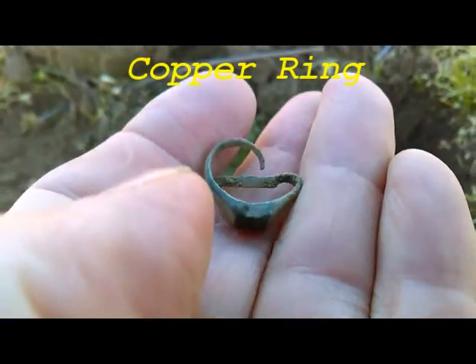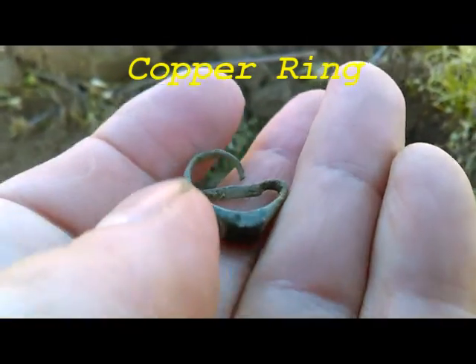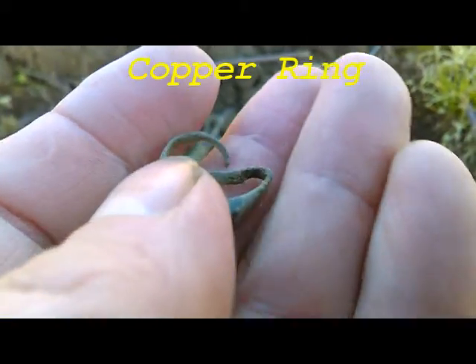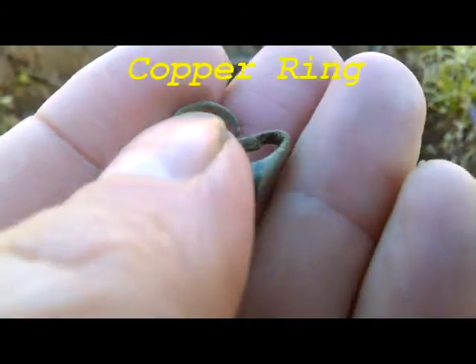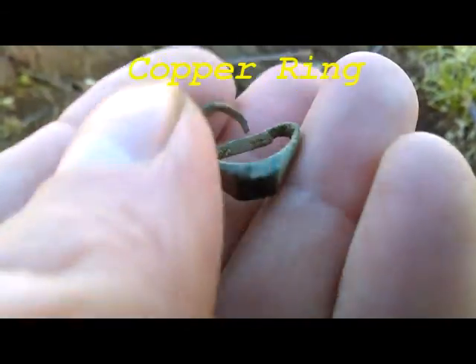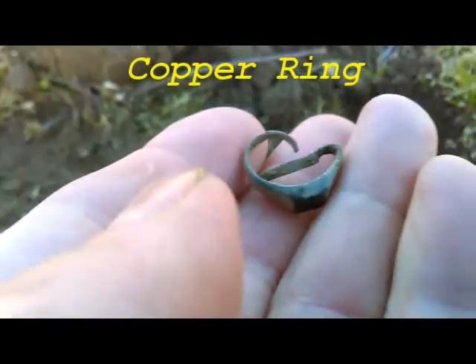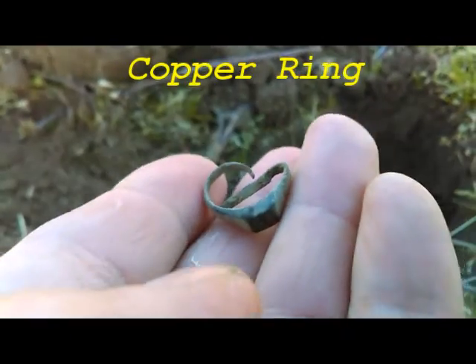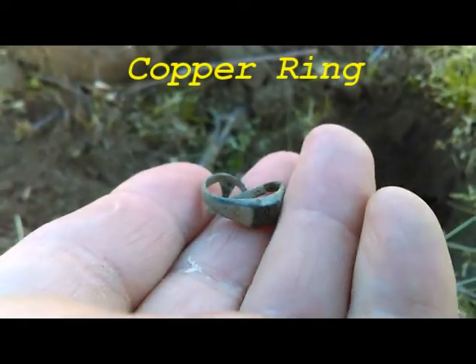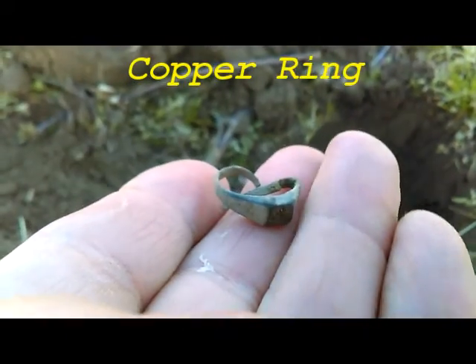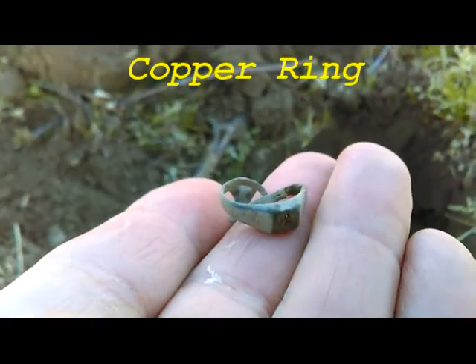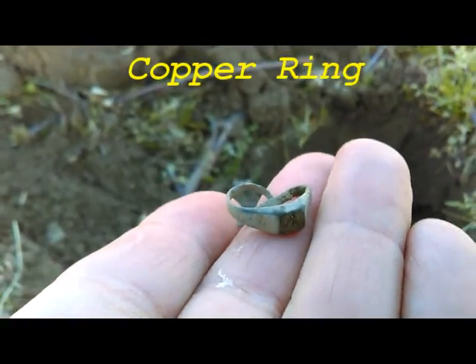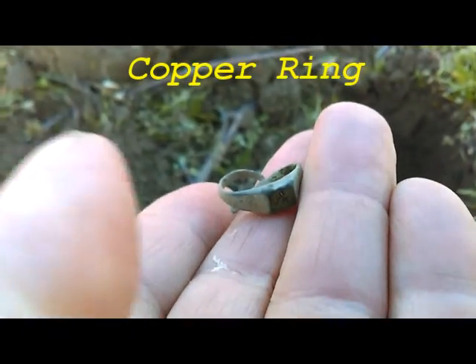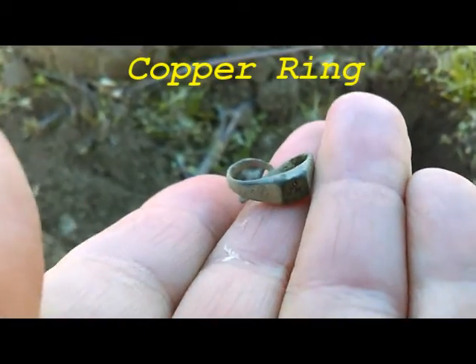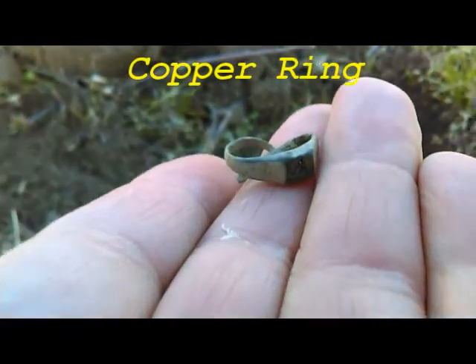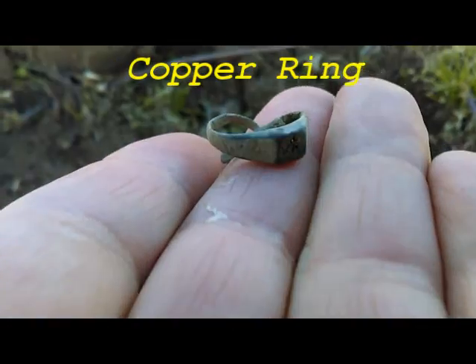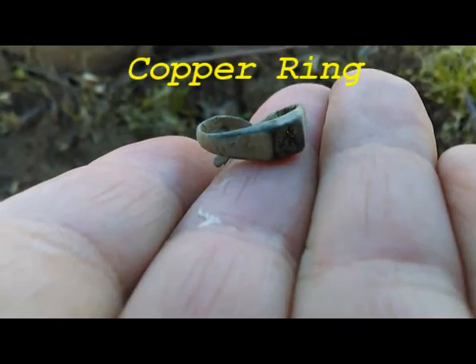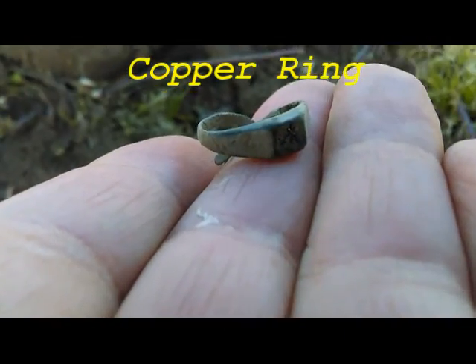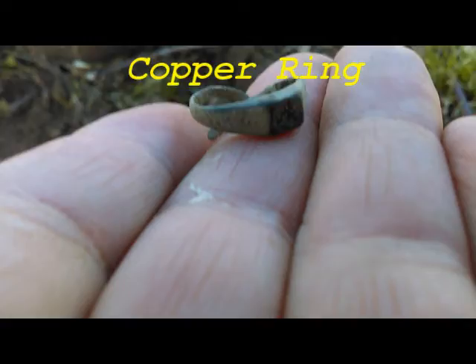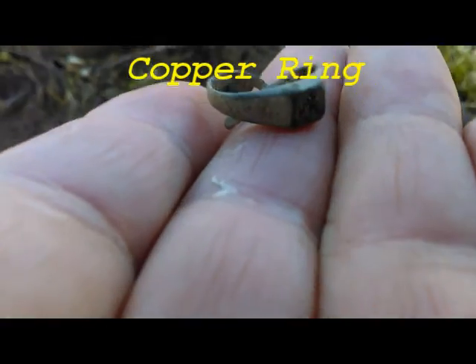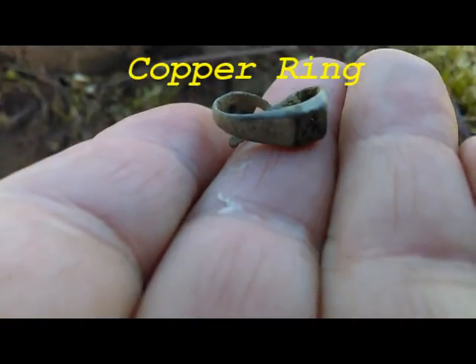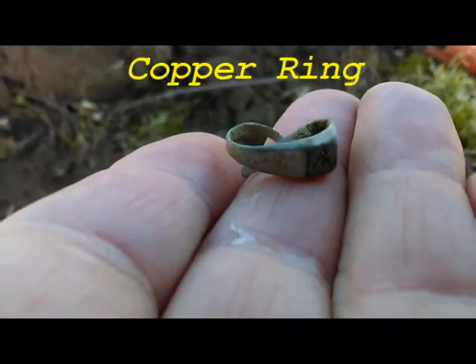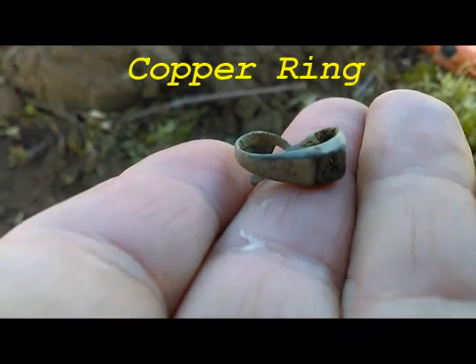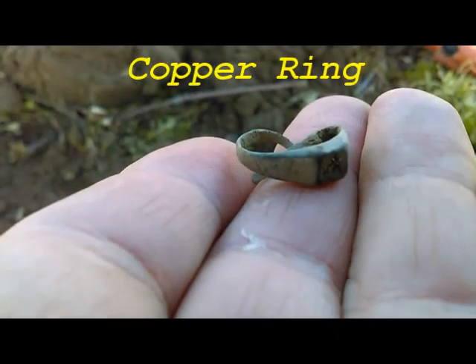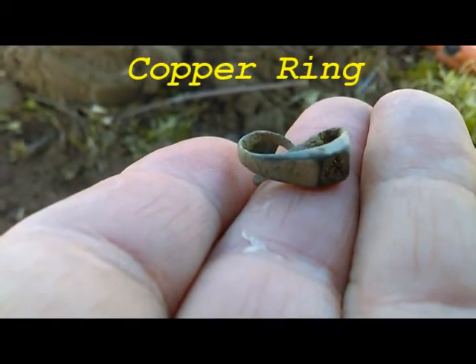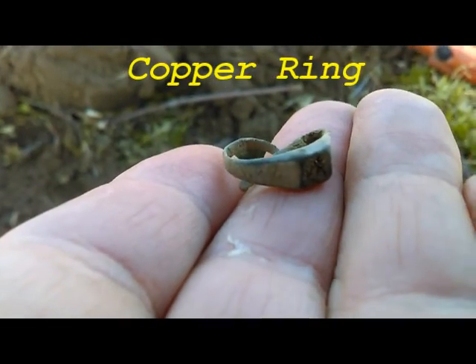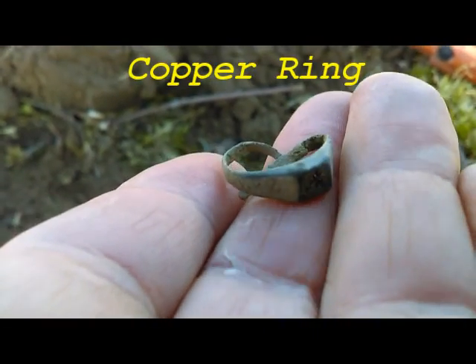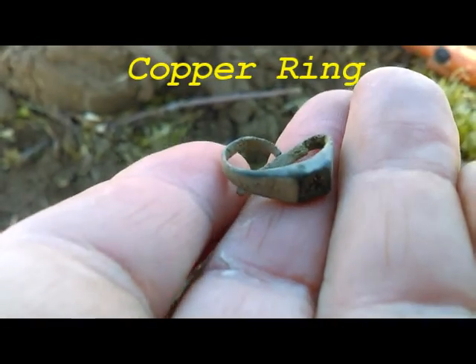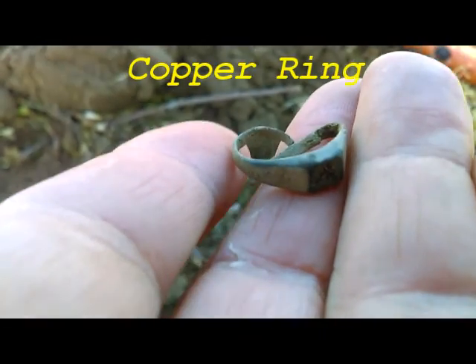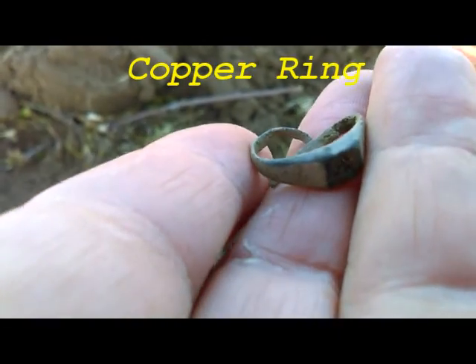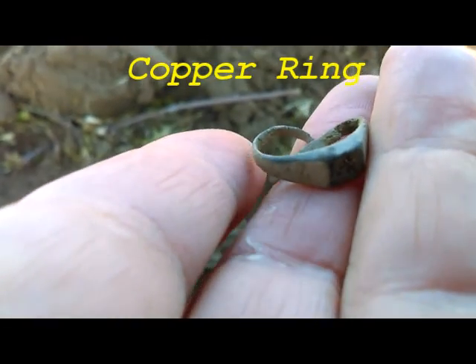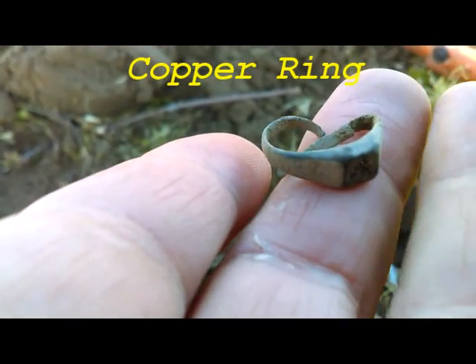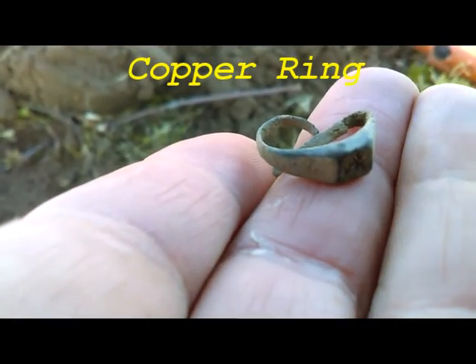So the Ace 400 — it finds some stuff. The only other thing I found is a flat washer. I've probably gone a couple hundred feet with it so far and I found a ring. So that's pretty cool. It's going to be a nice little machine.